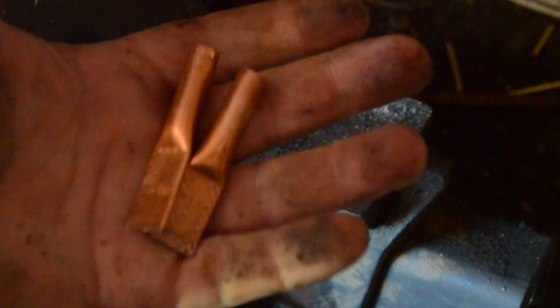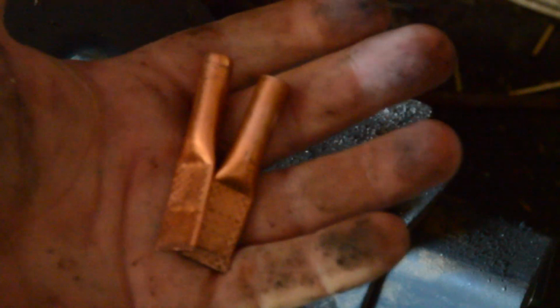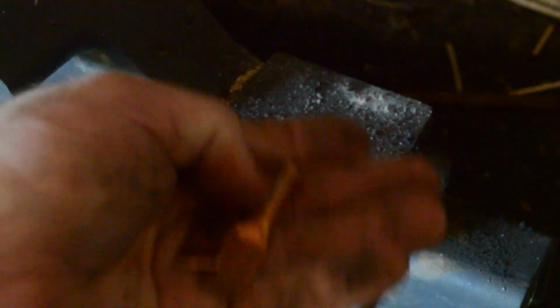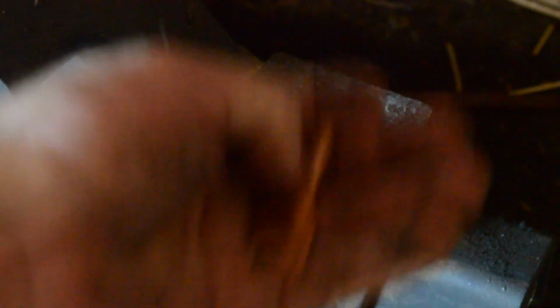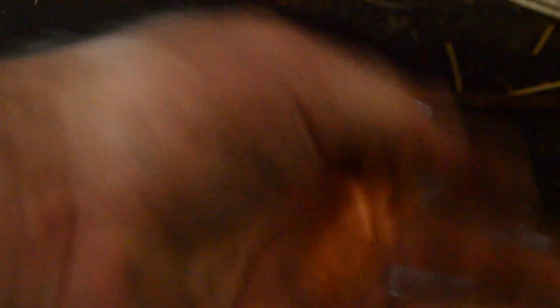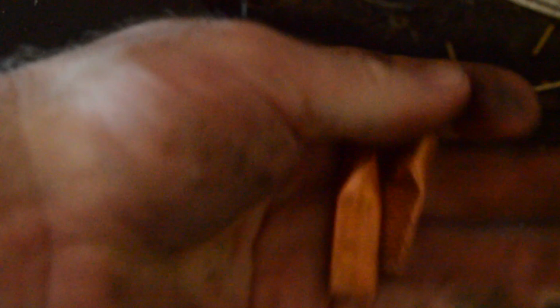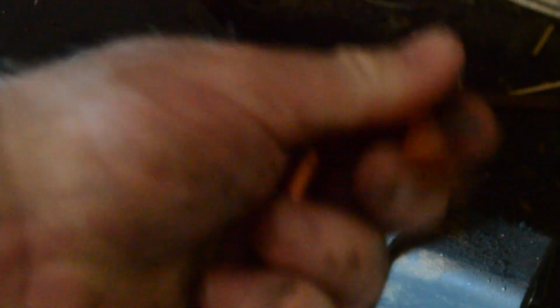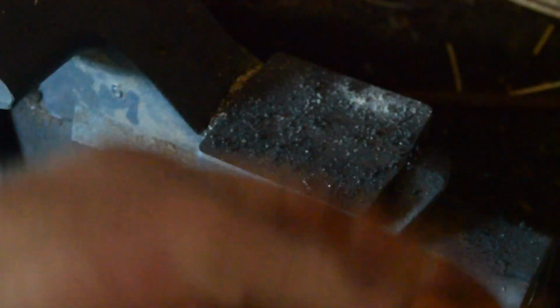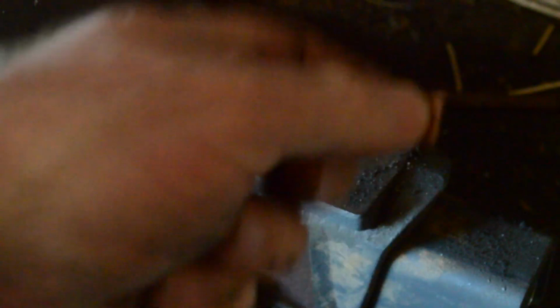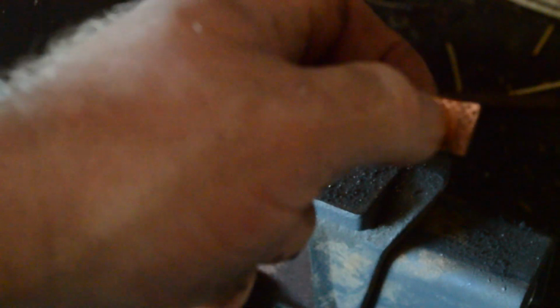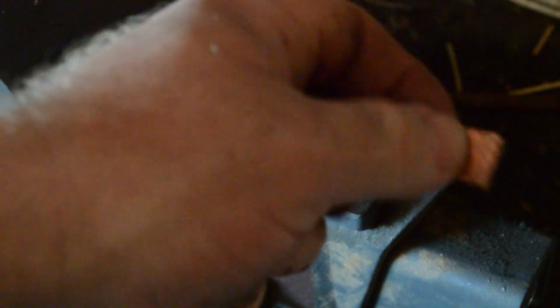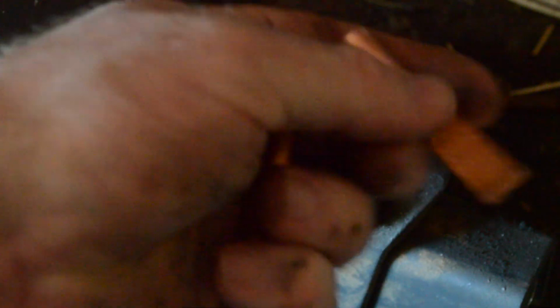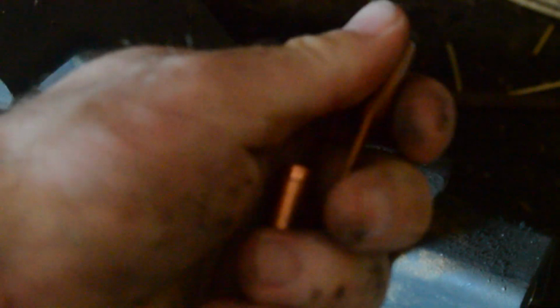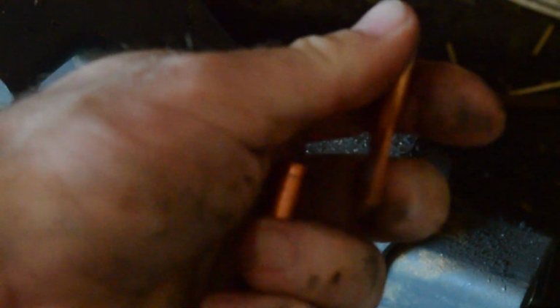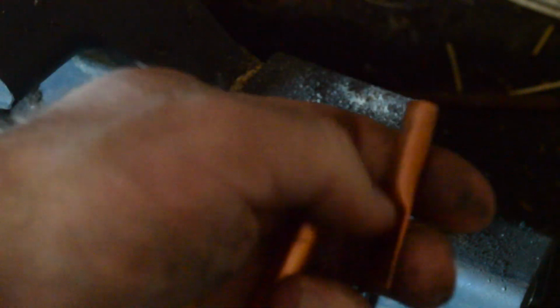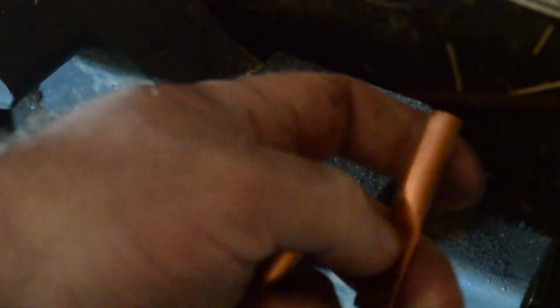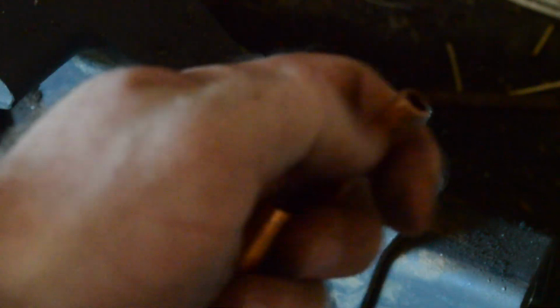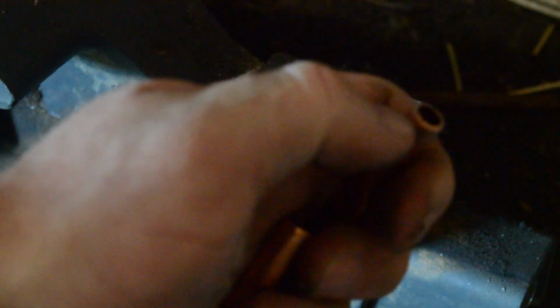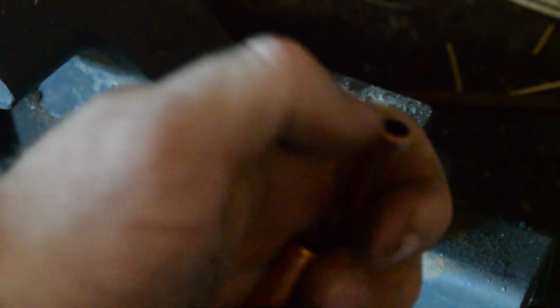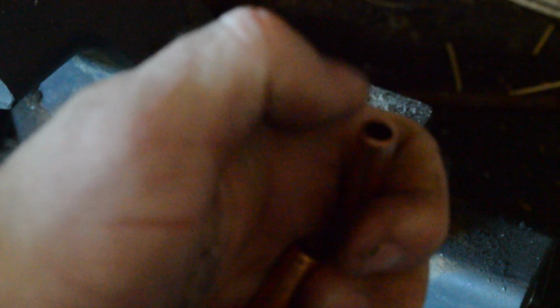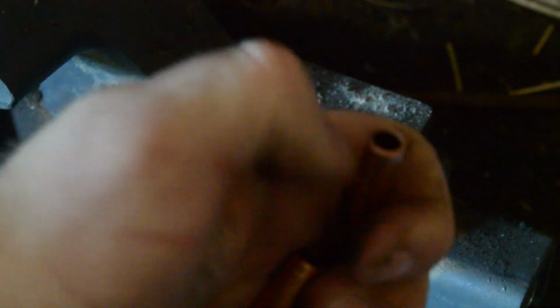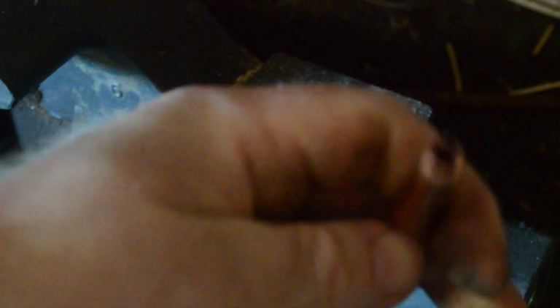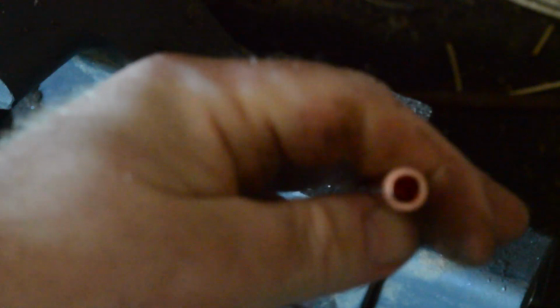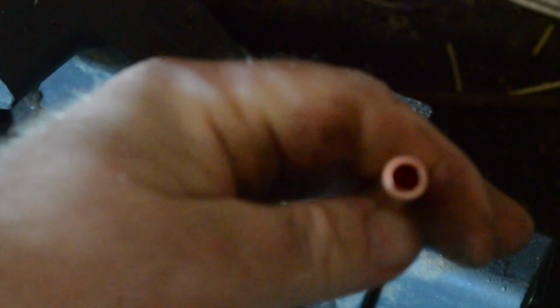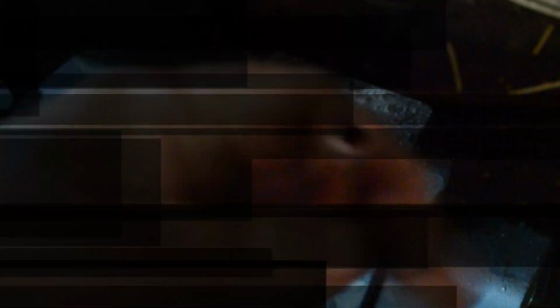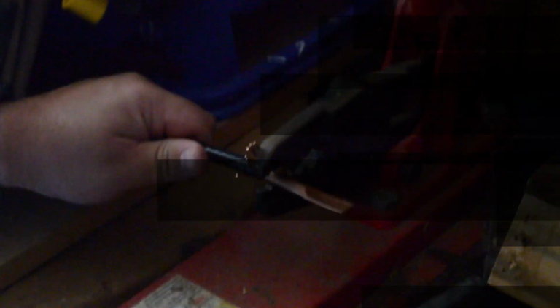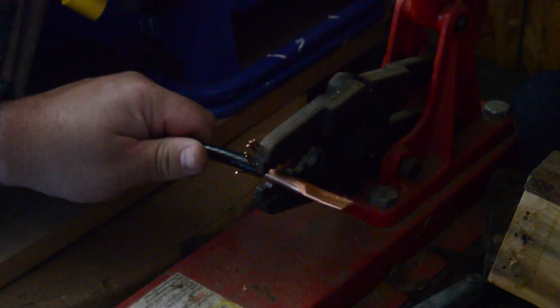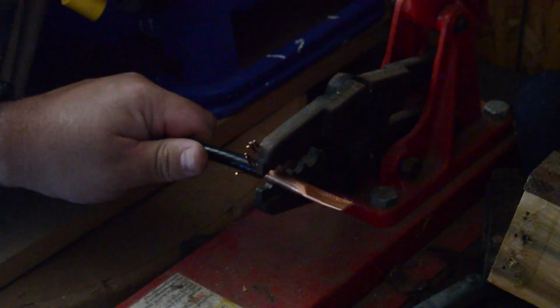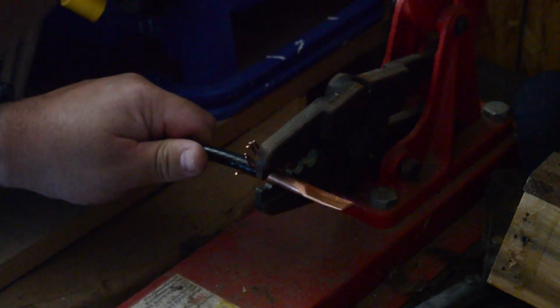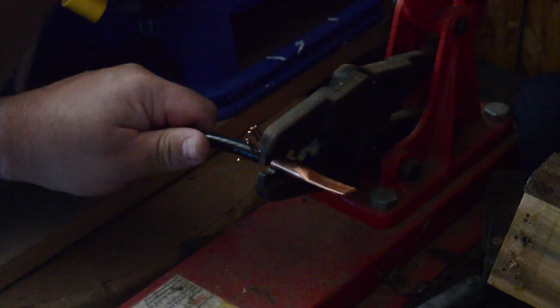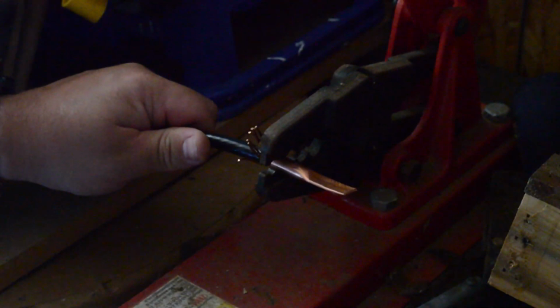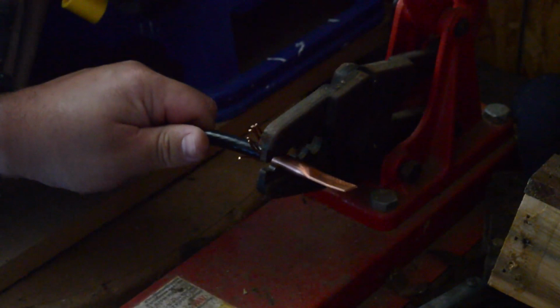Now what we got to do is just drill some holes through there — we'll do that a little later — and then just press this on the end of the wire. Start from the back and work your way forward.